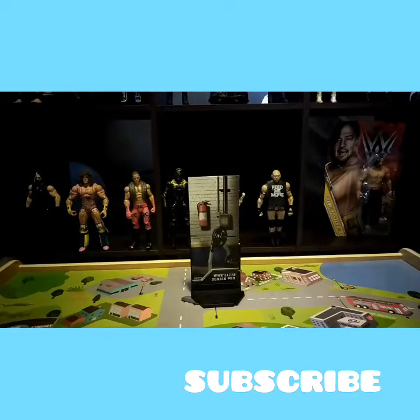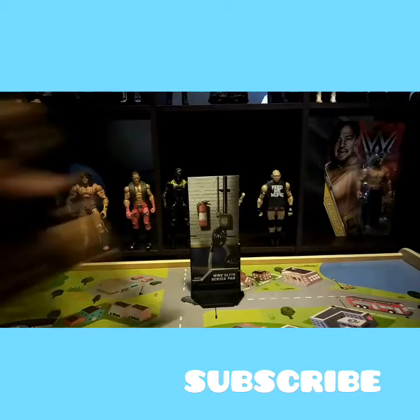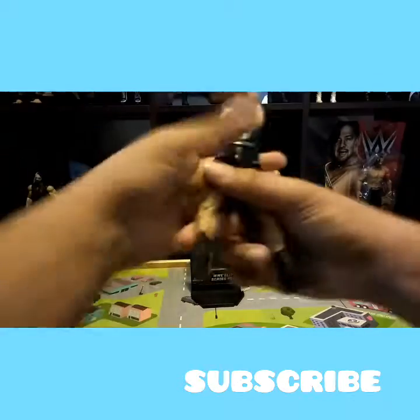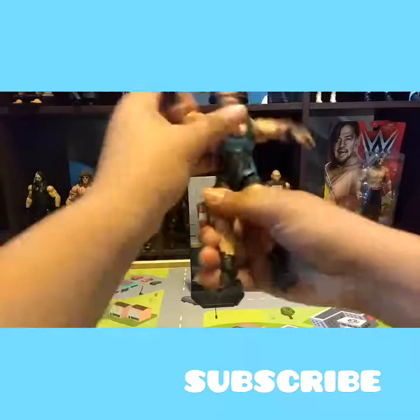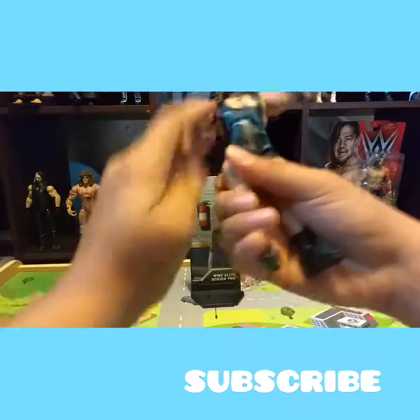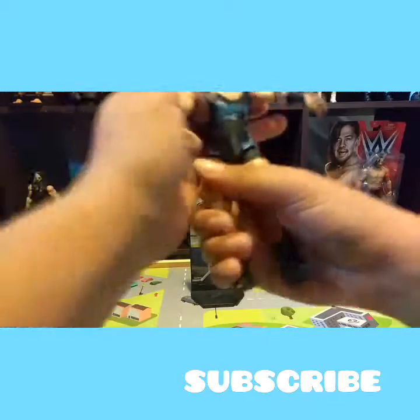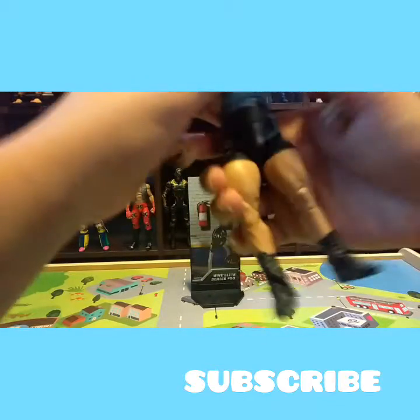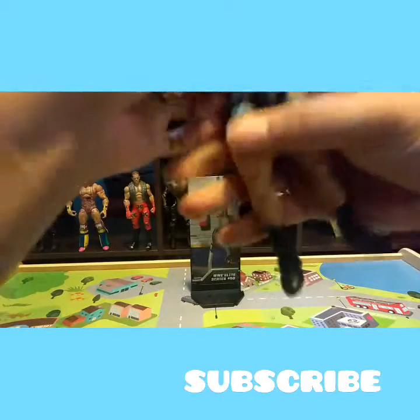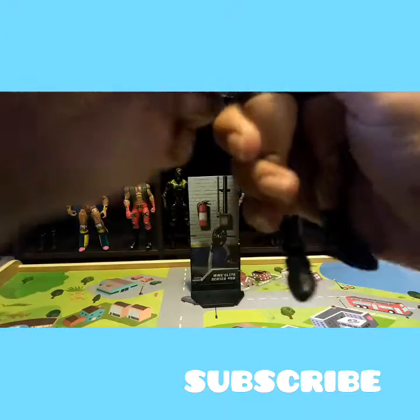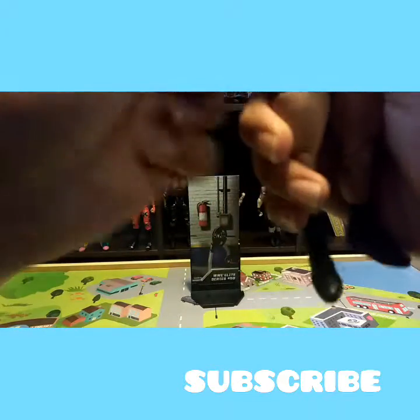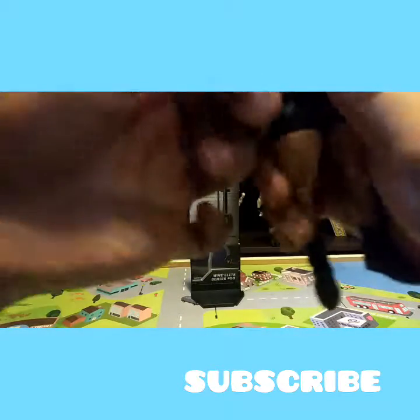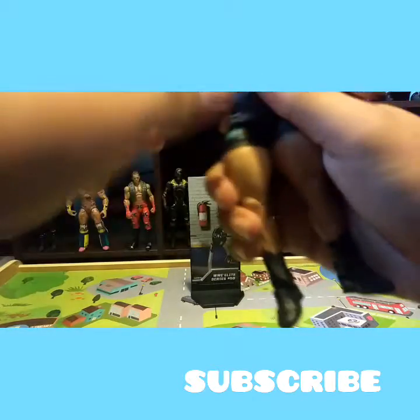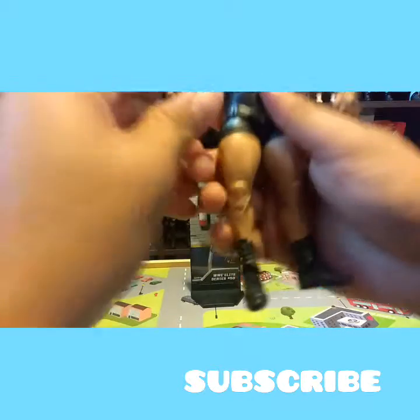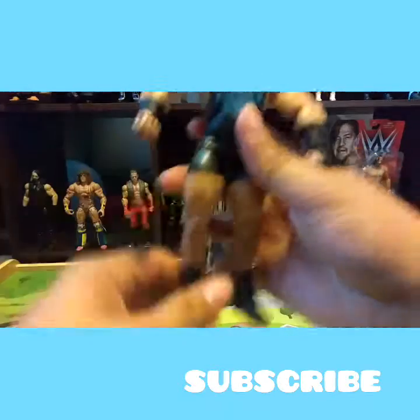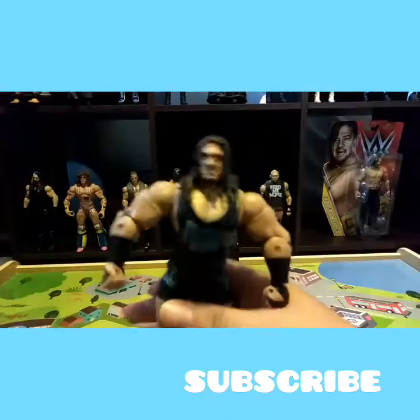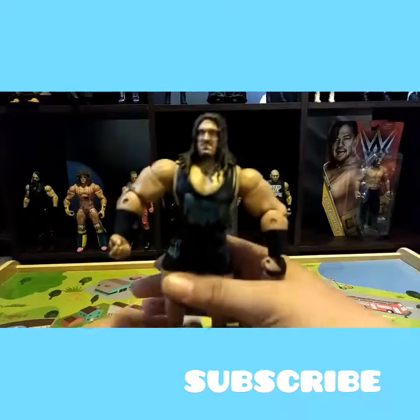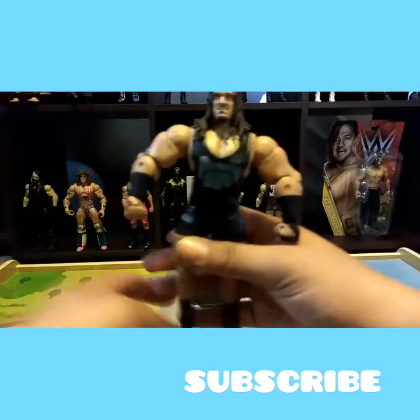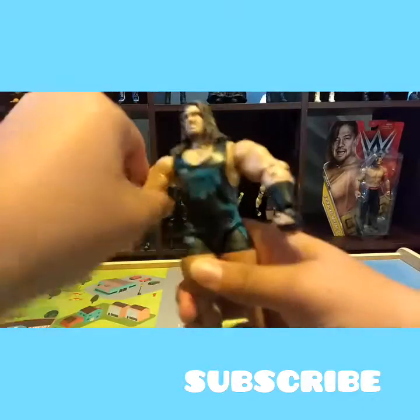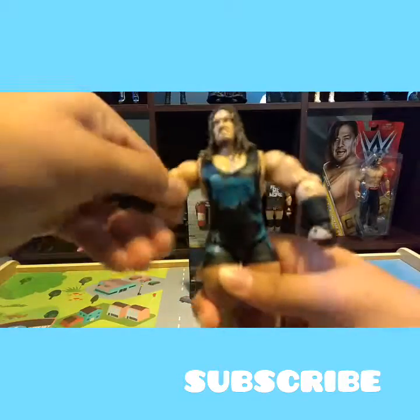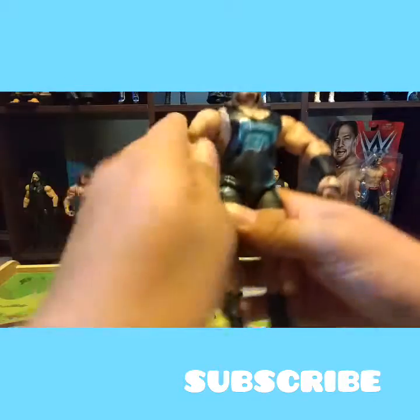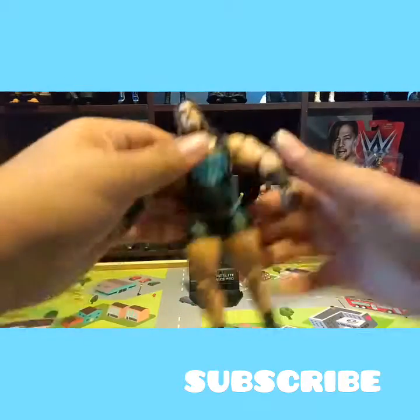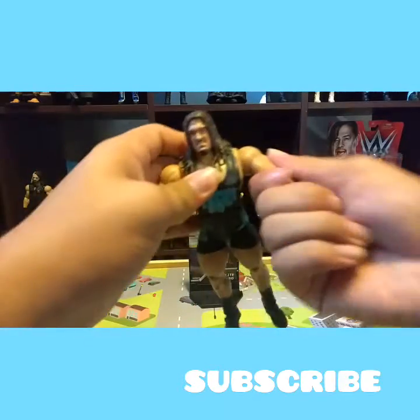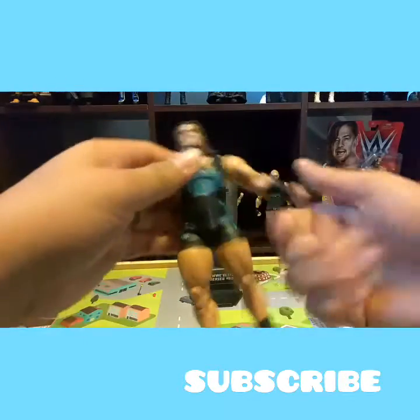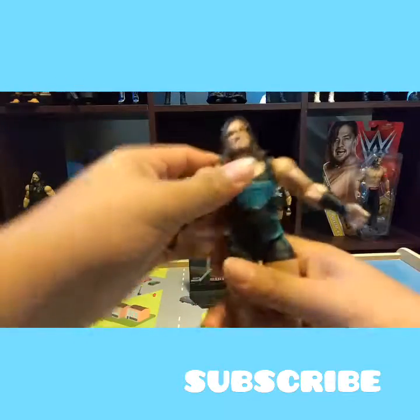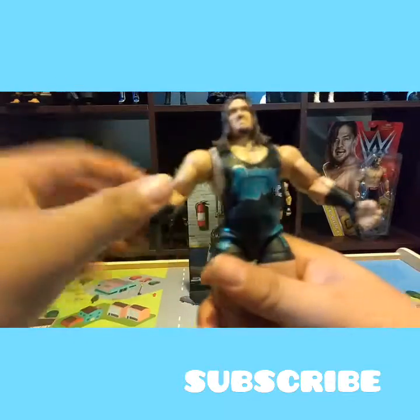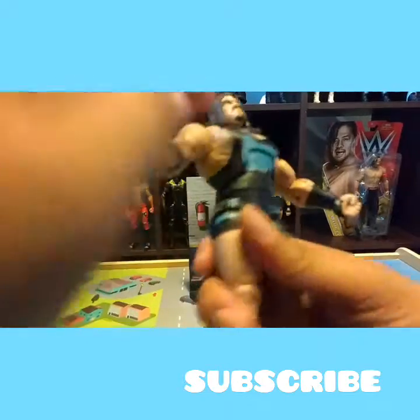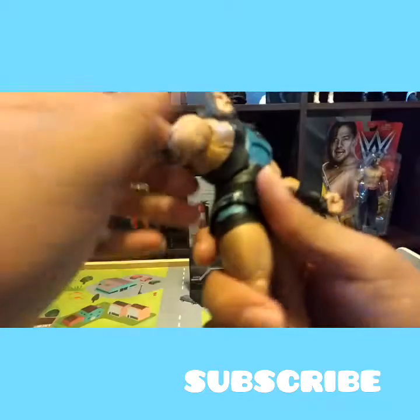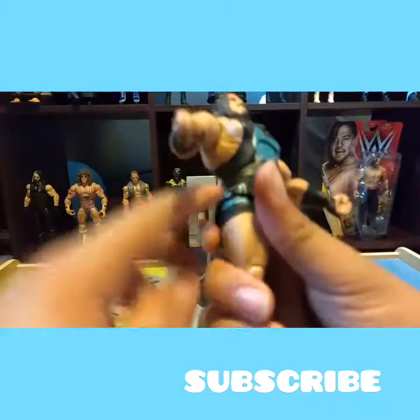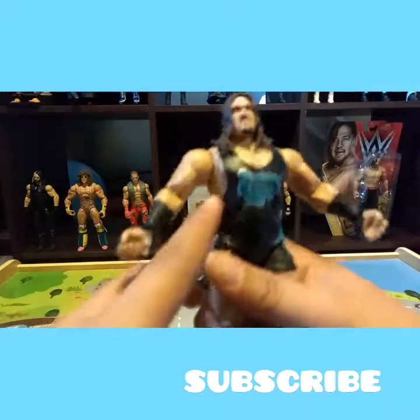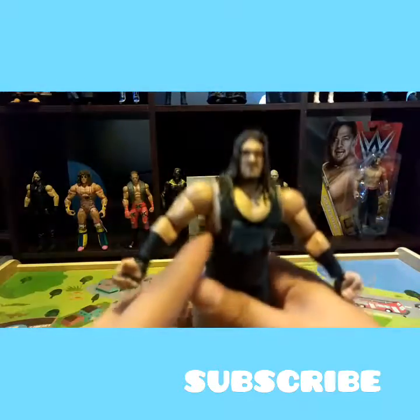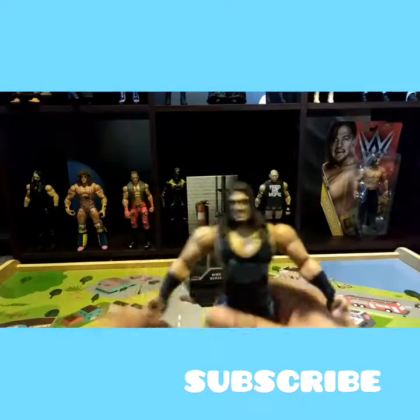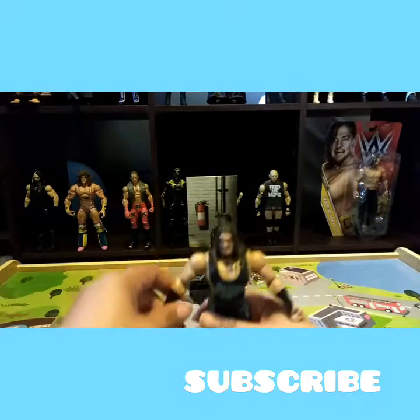Here's the Rhino figure. Look at the arm — it just popped out. And this is a different color; the skin color is different.